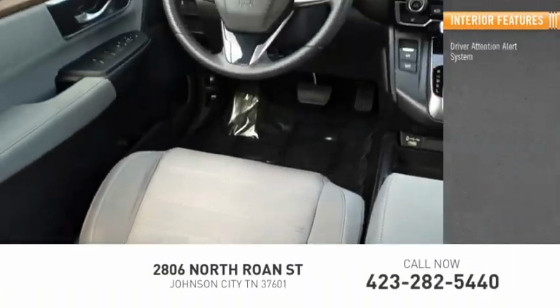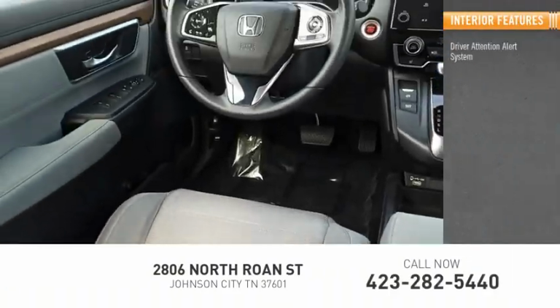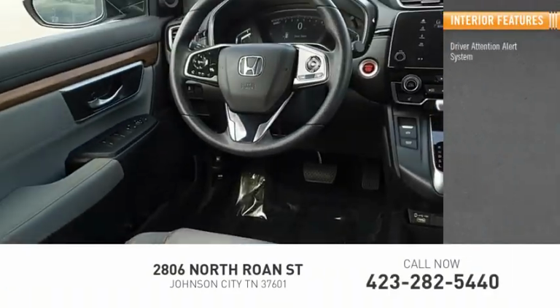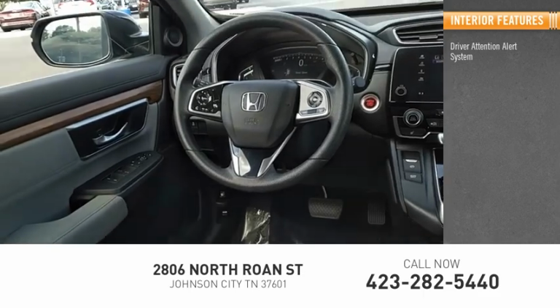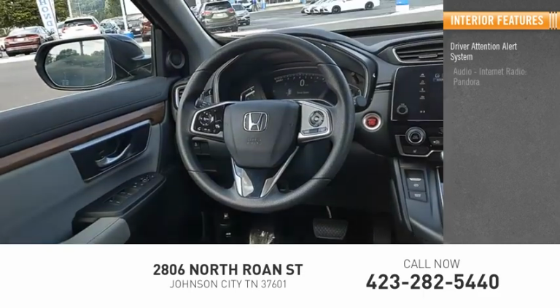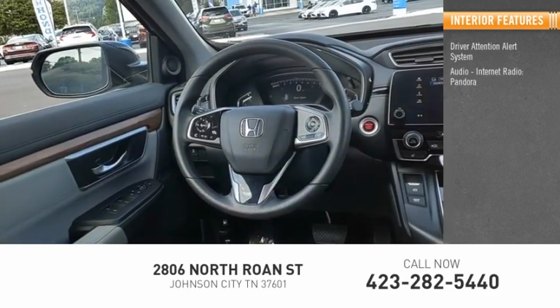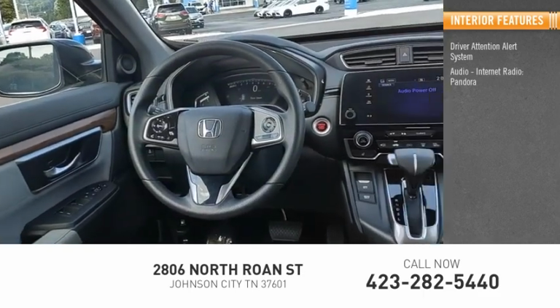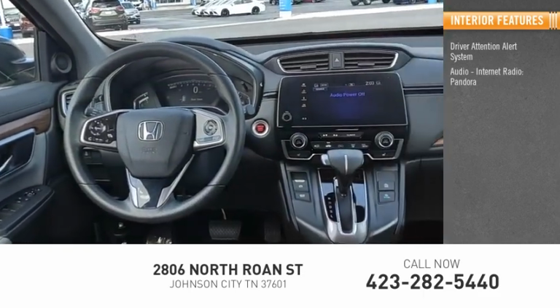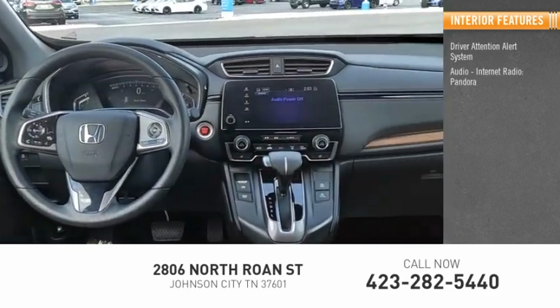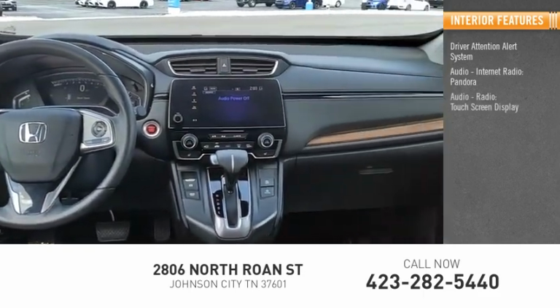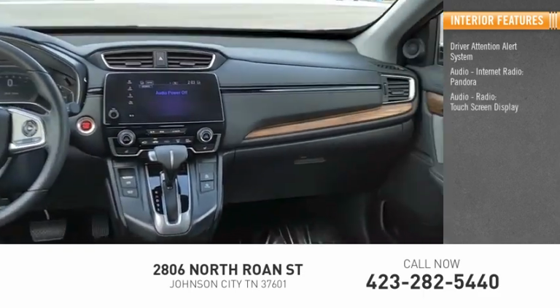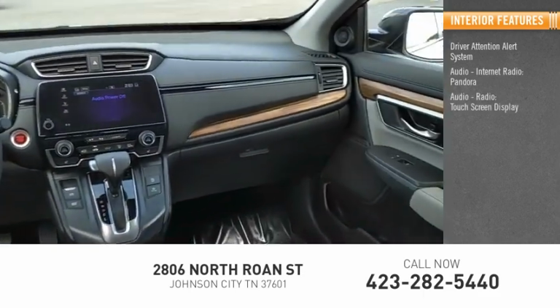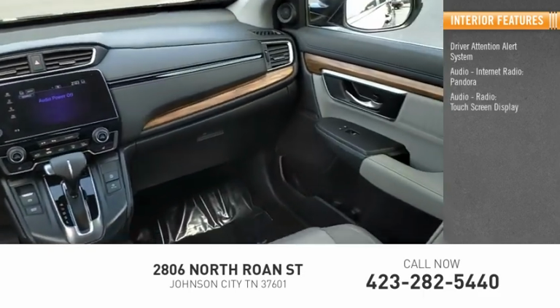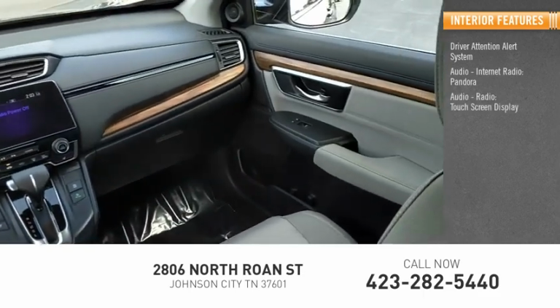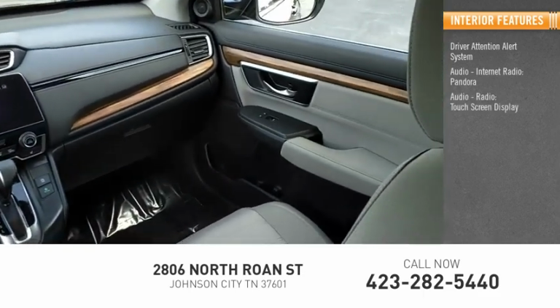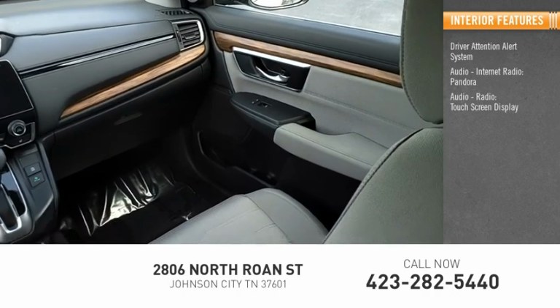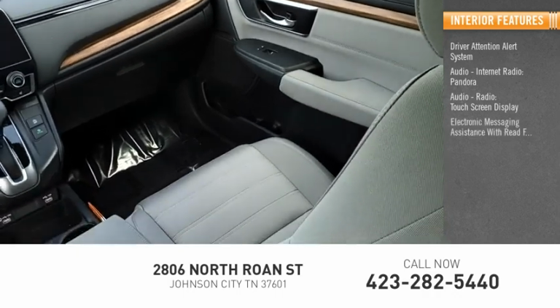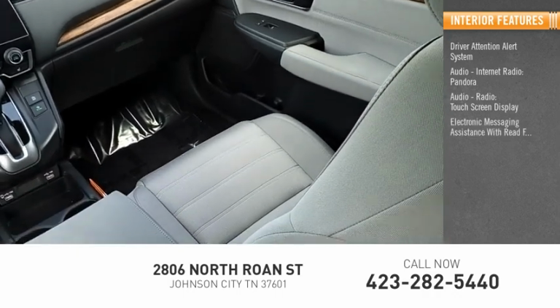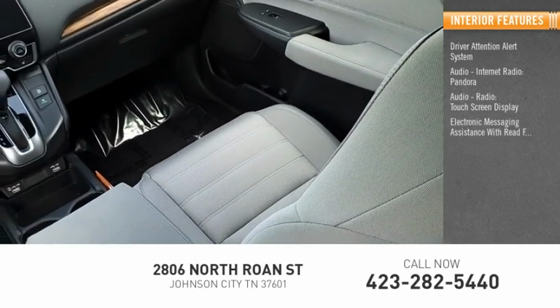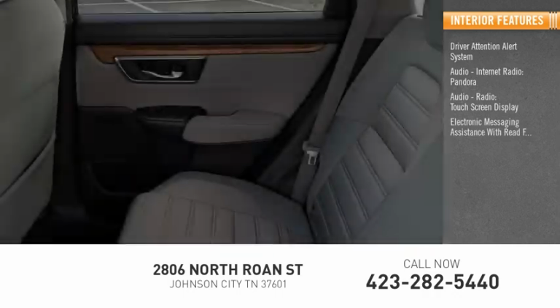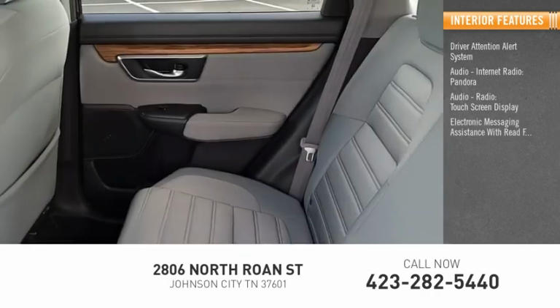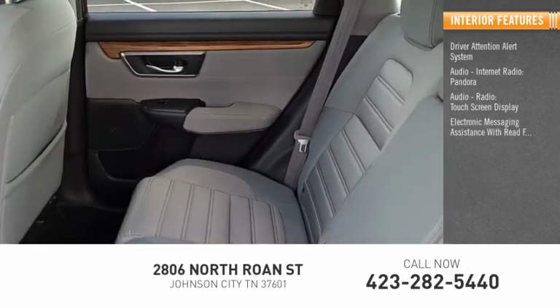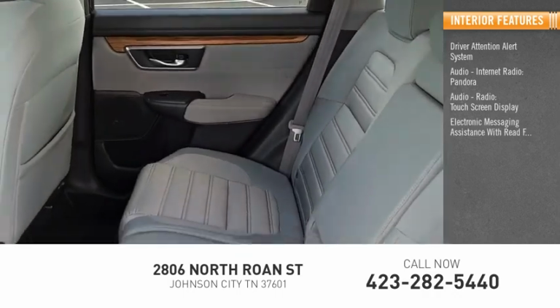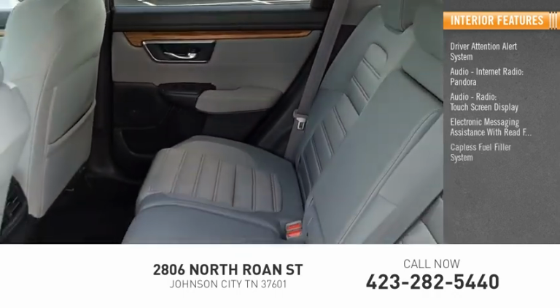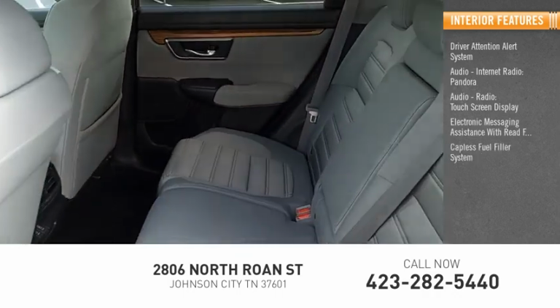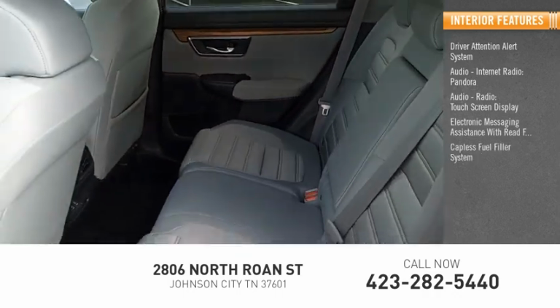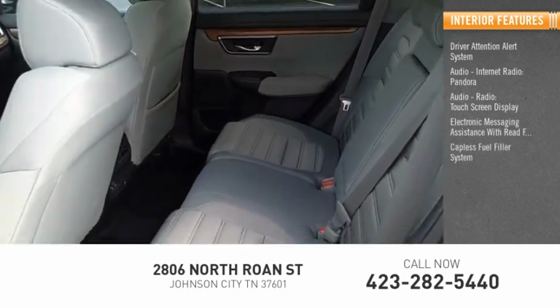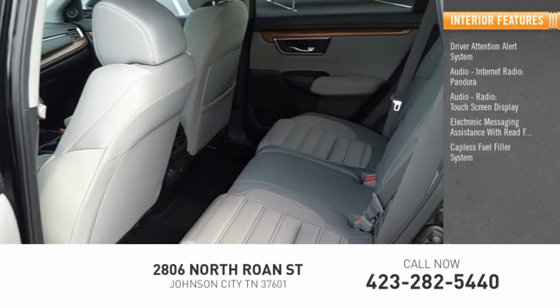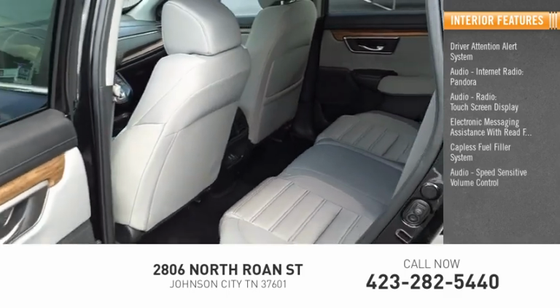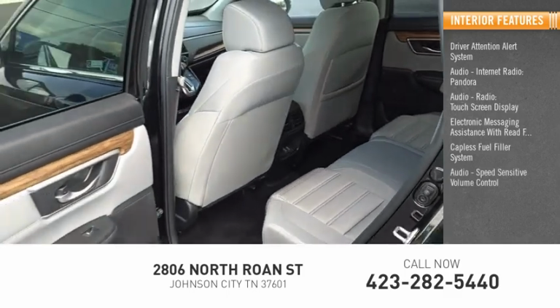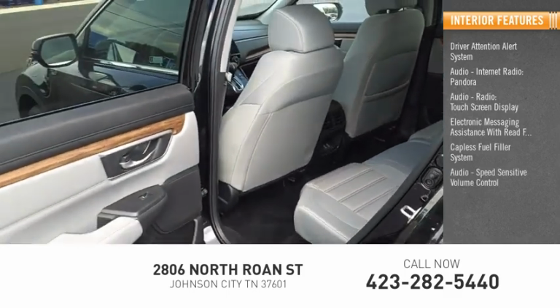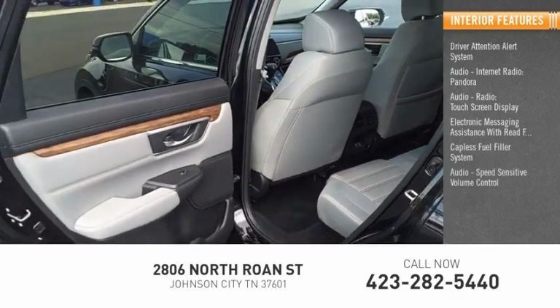Inside you'll find a driver attention alert system, audio with internet radio and Pandora, a touch screen display, electronic messaging assistance with read function, a capless fuel filler system, and speed sensitive volume control.